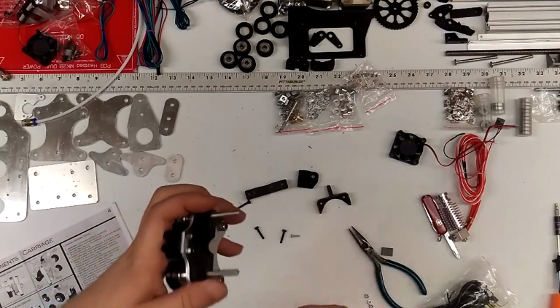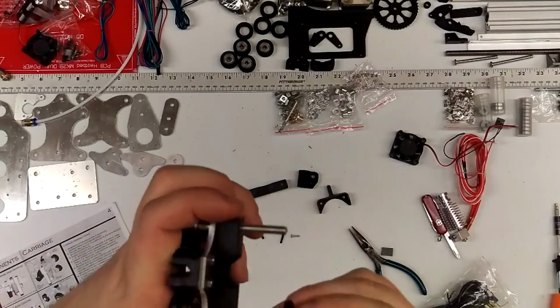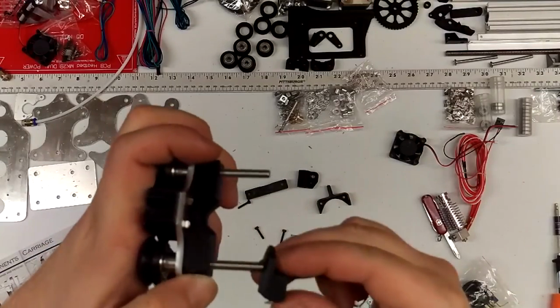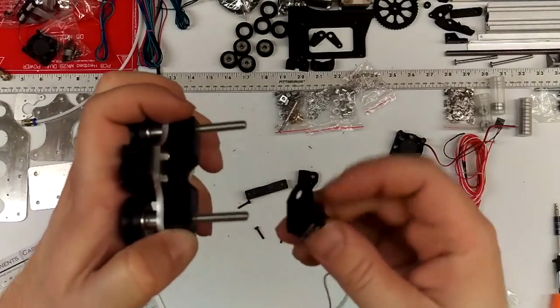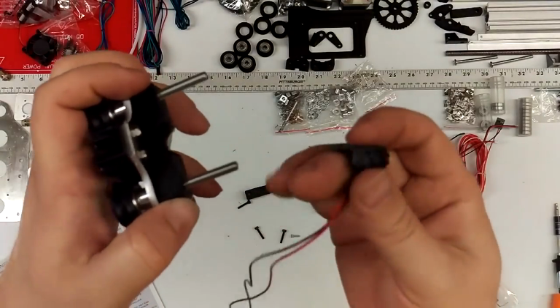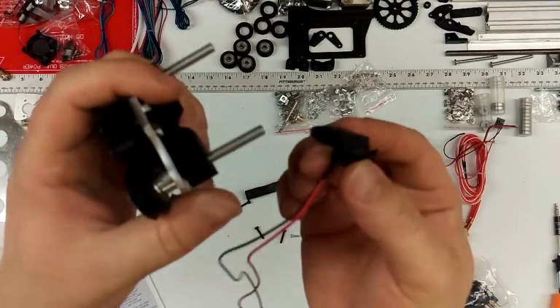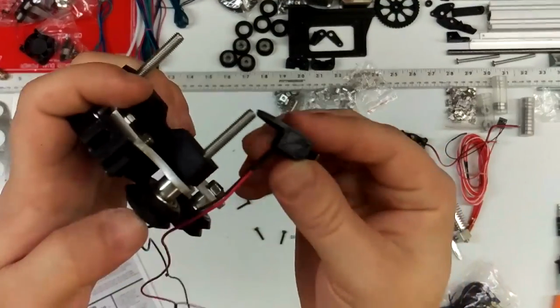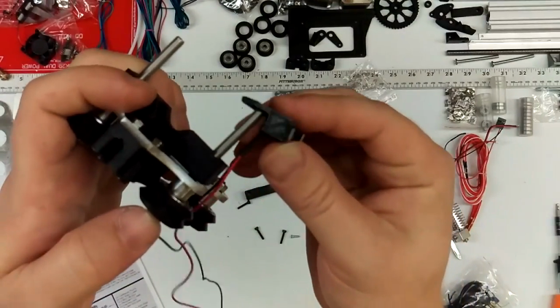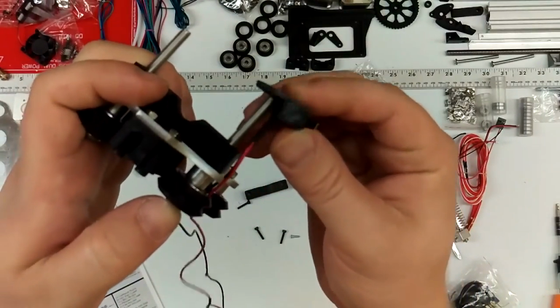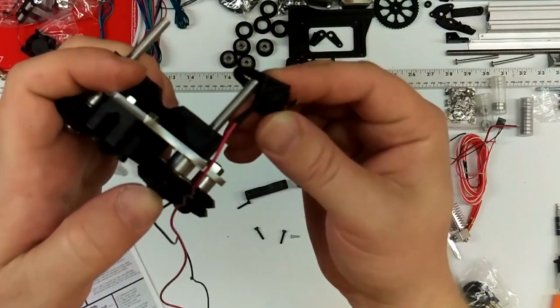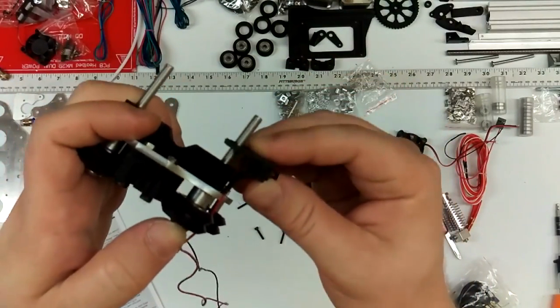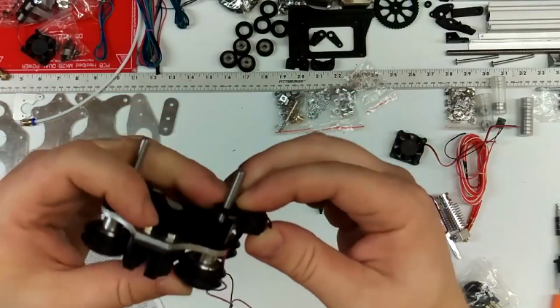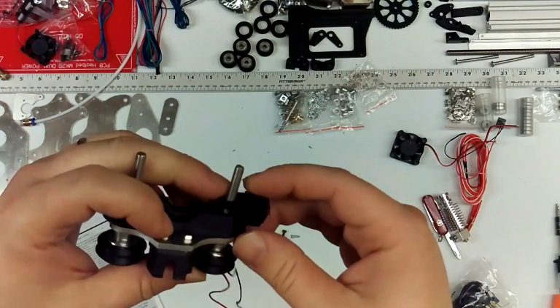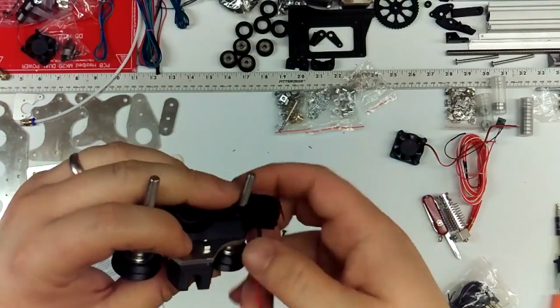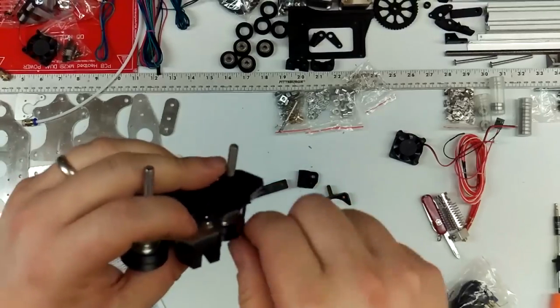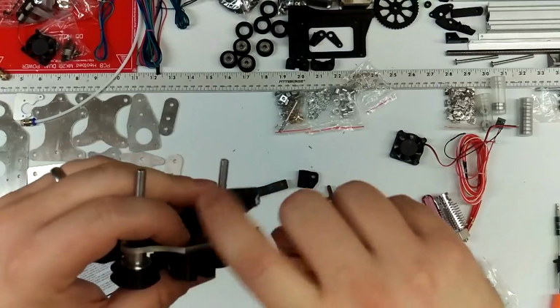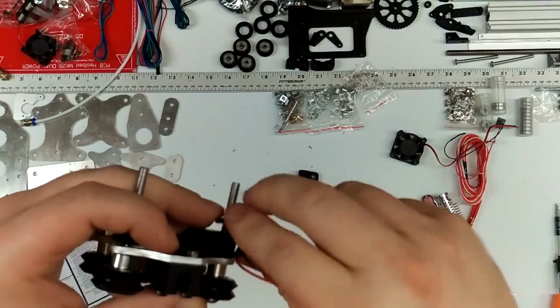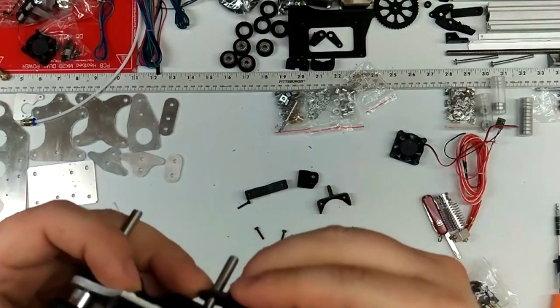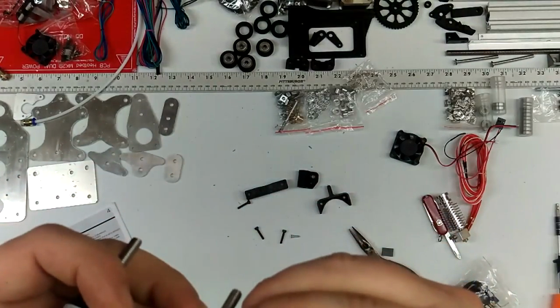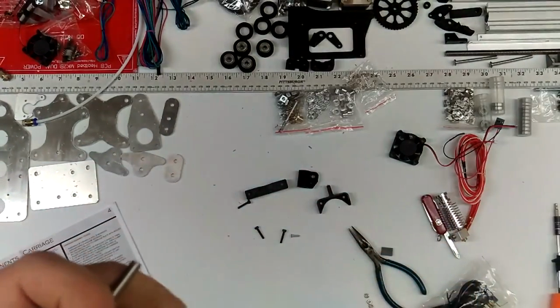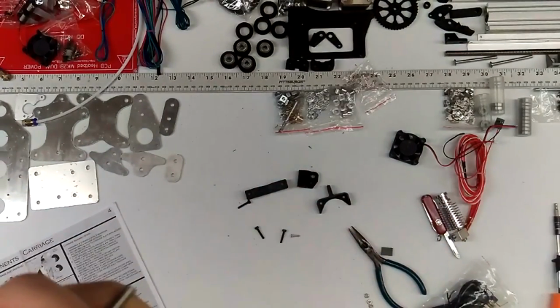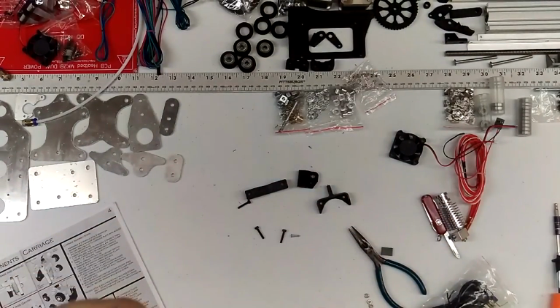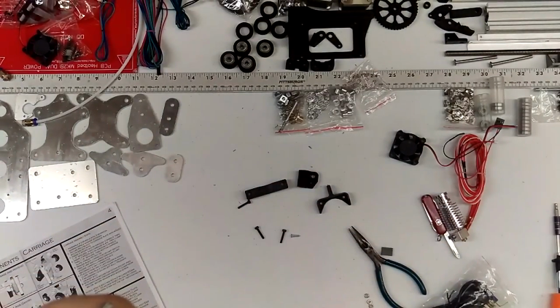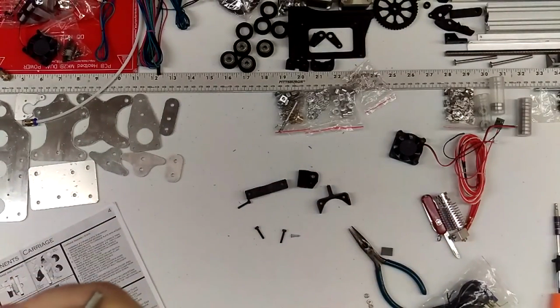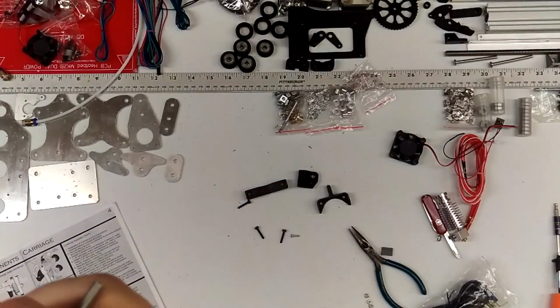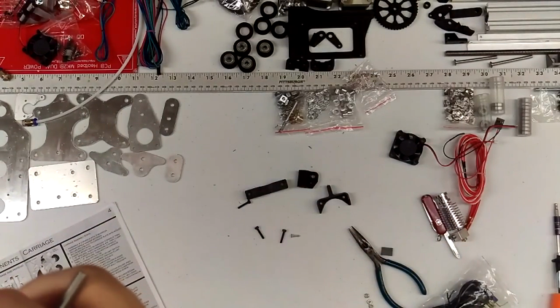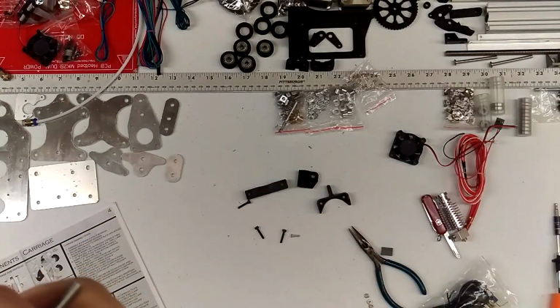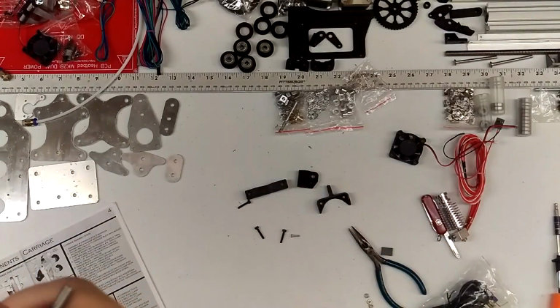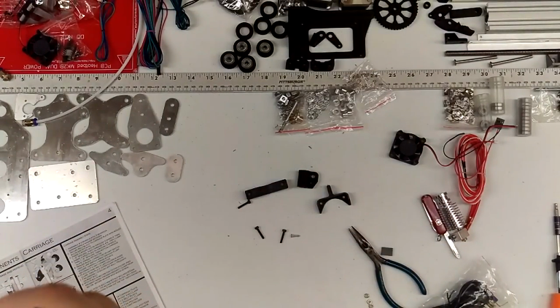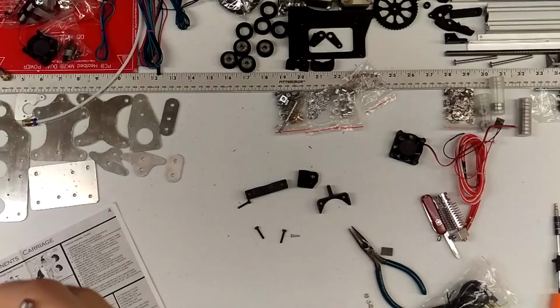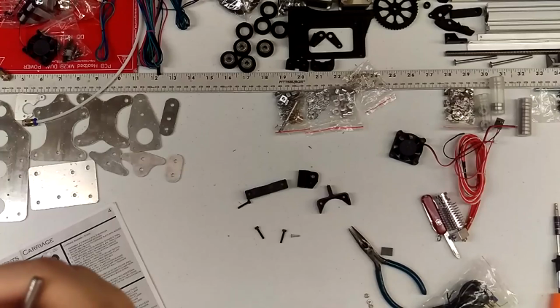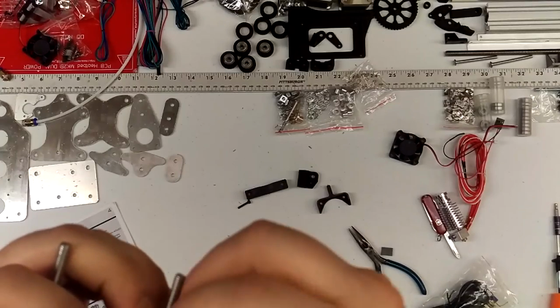This would go on next — the wires face towards the wheels and should kind of lift up like that.